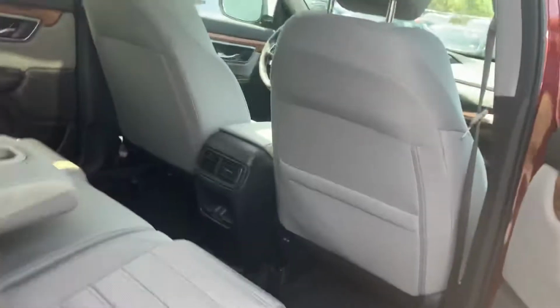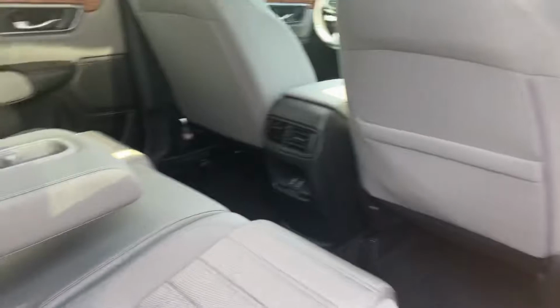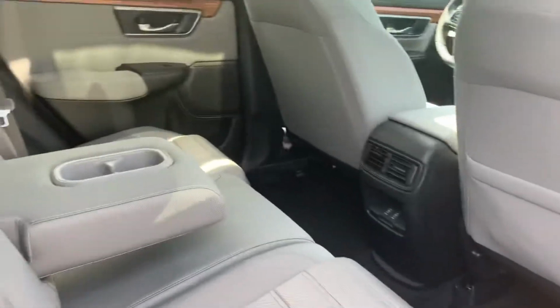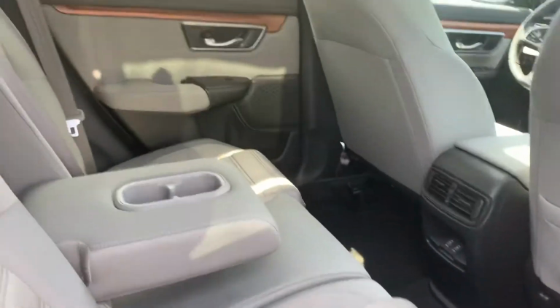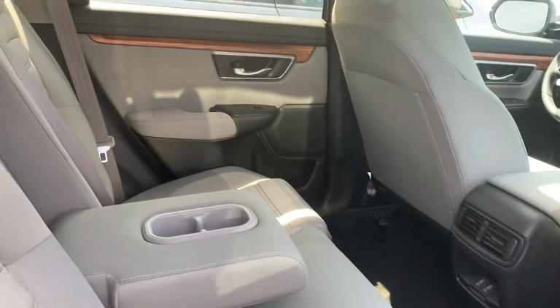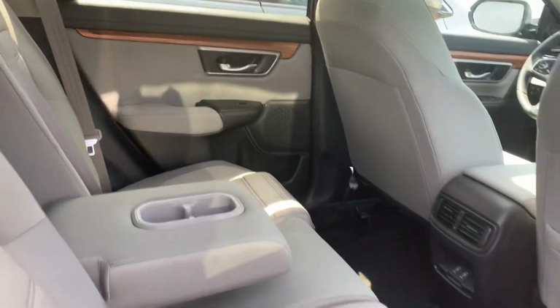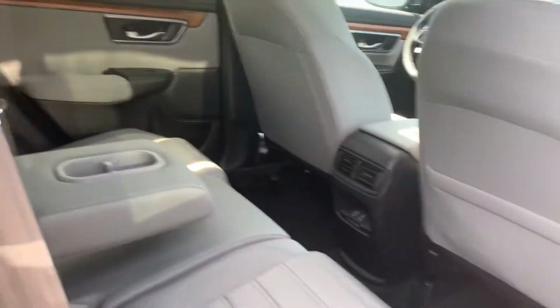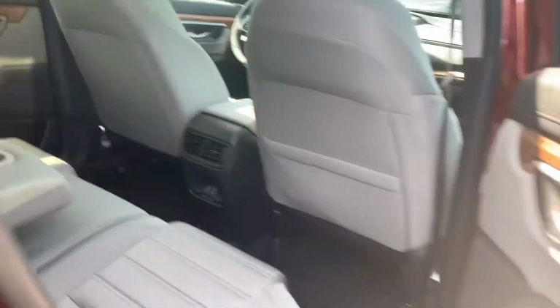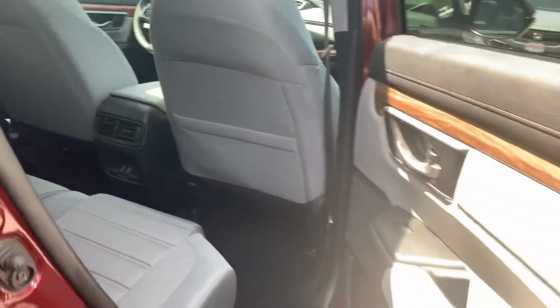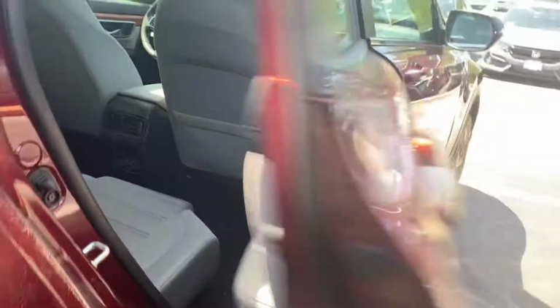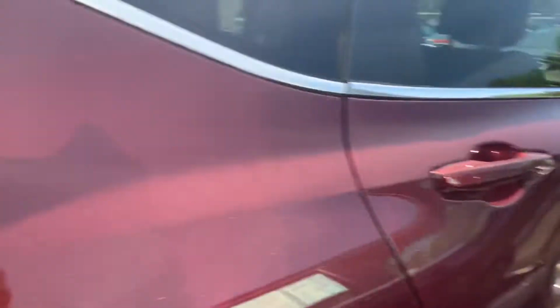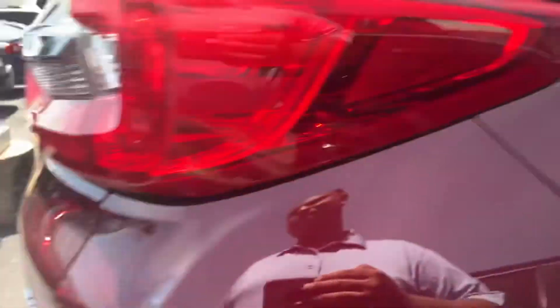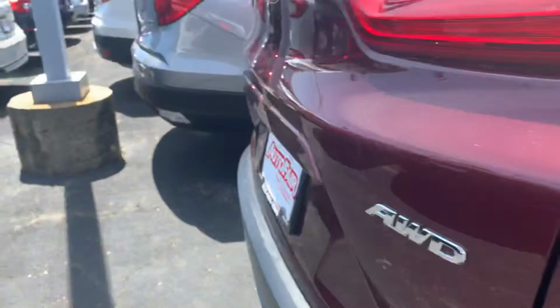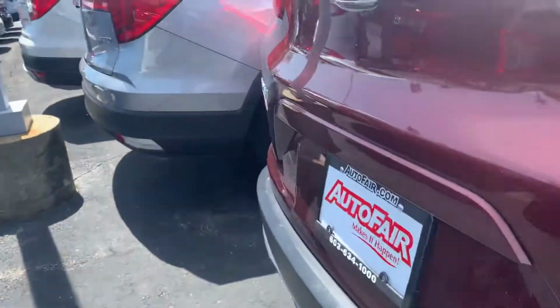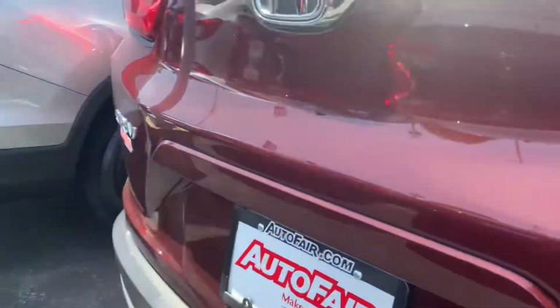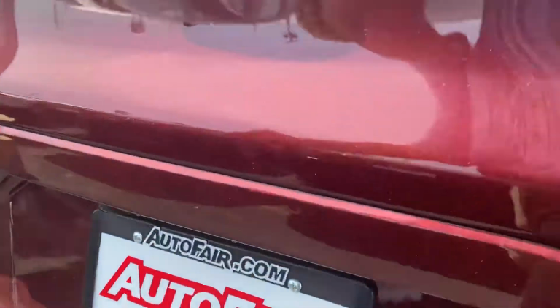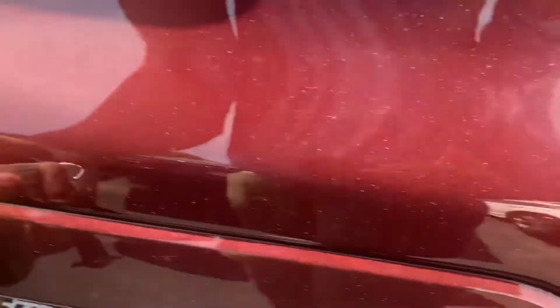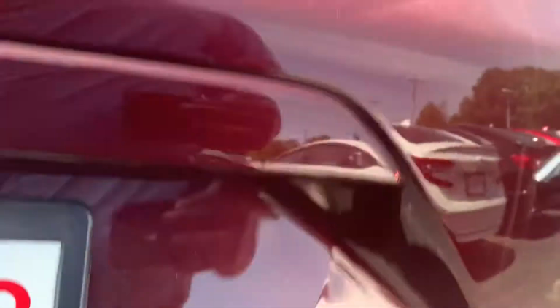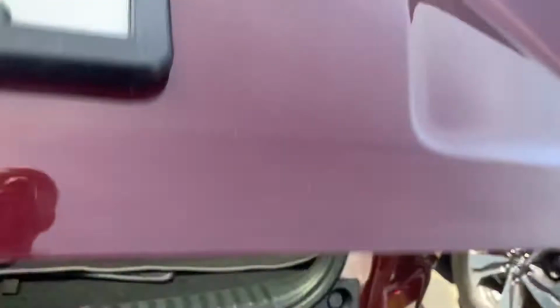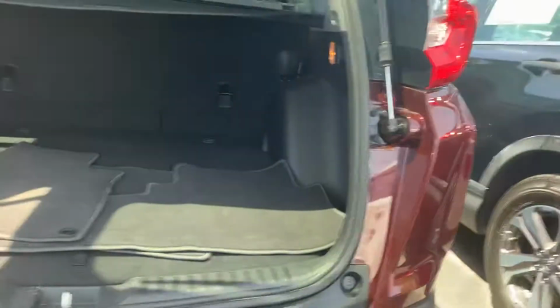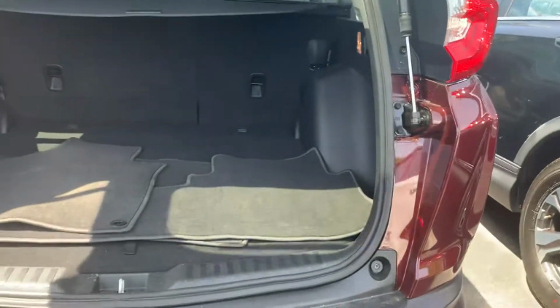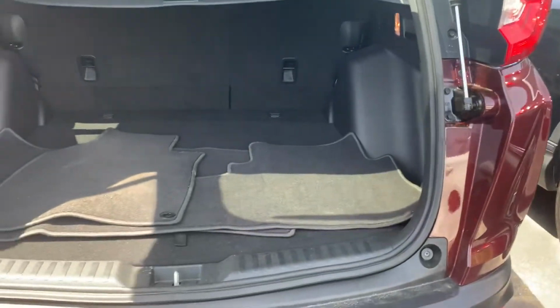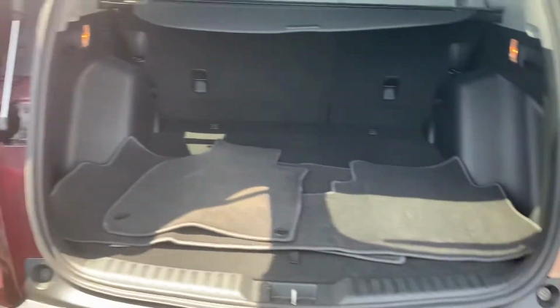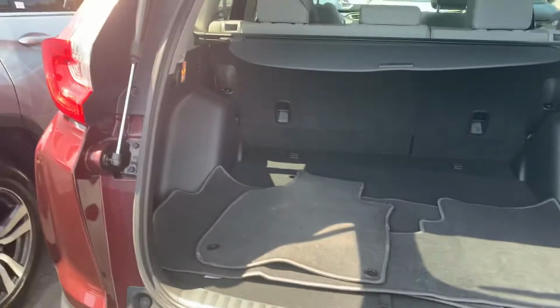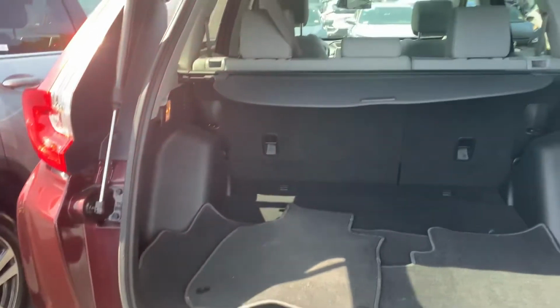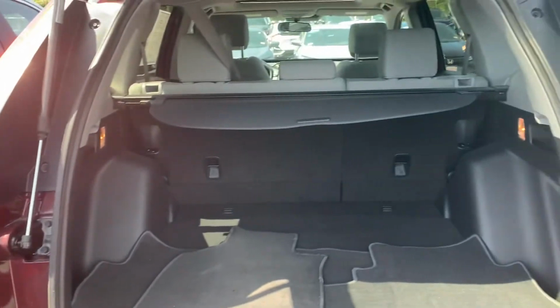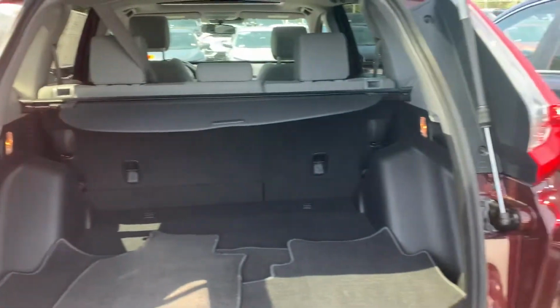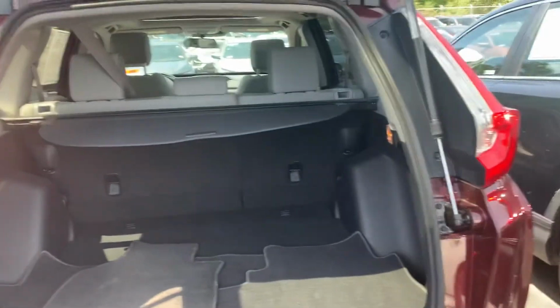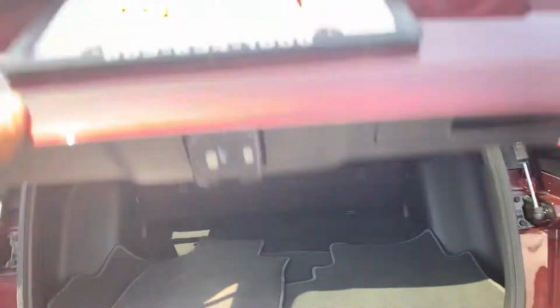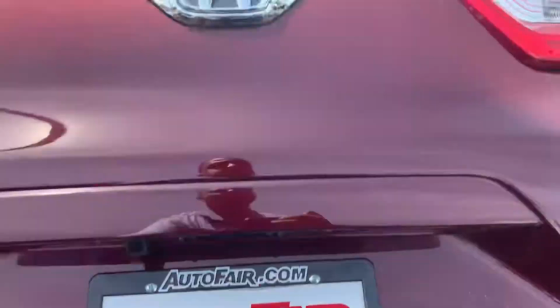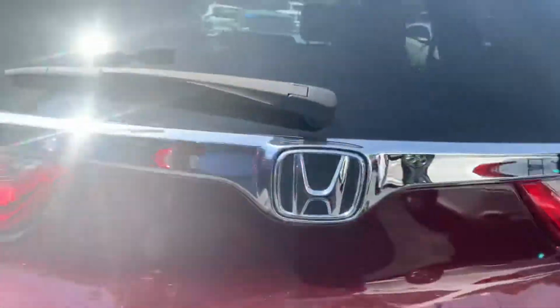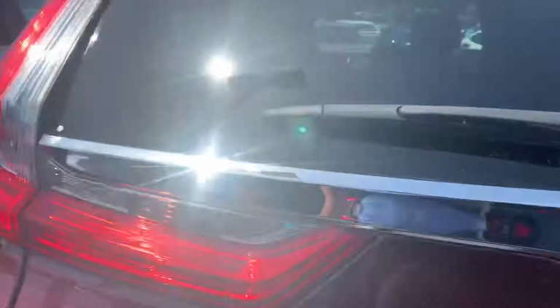Tons of rear legroom in the back of these CR-Vs — most in its class. Look at the trunk — tons of storage space.